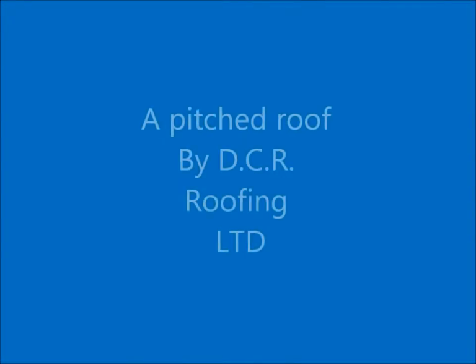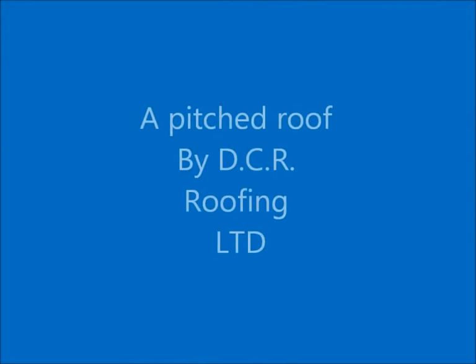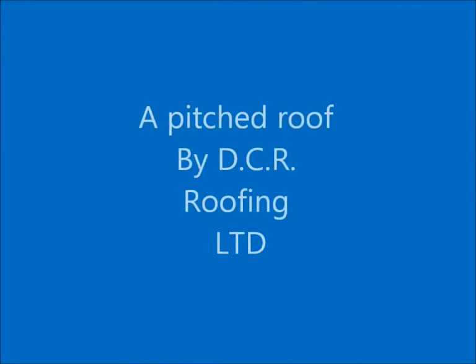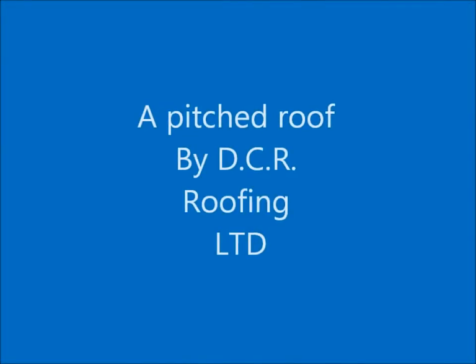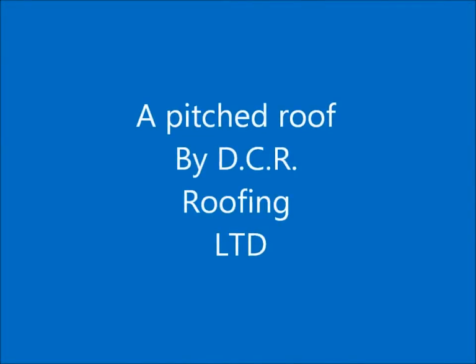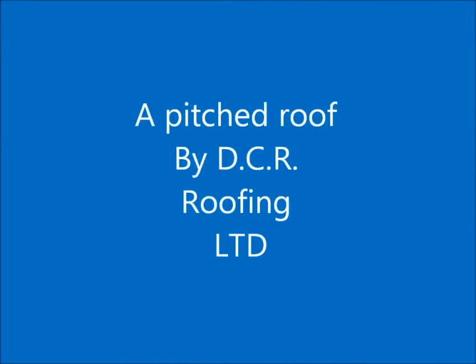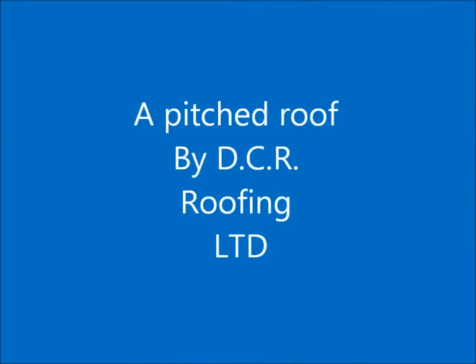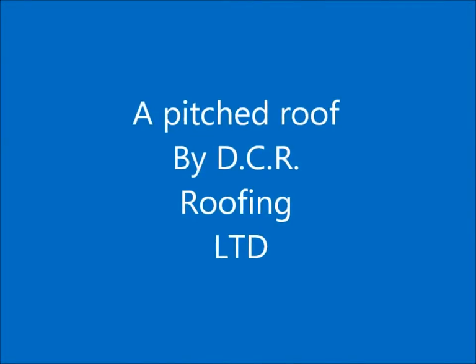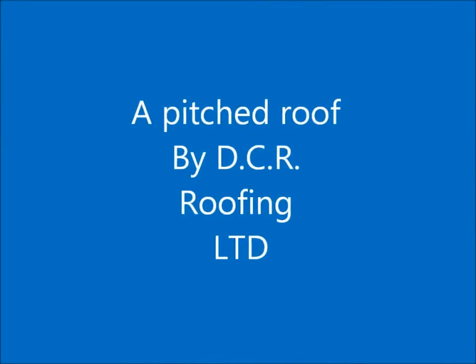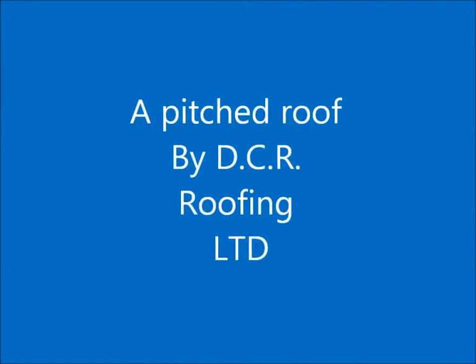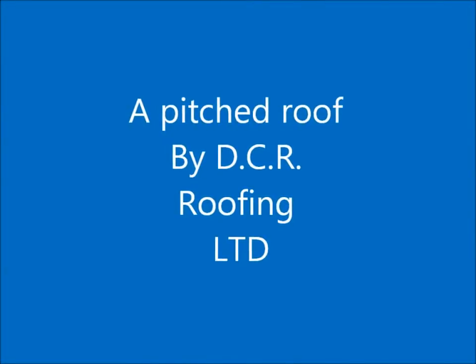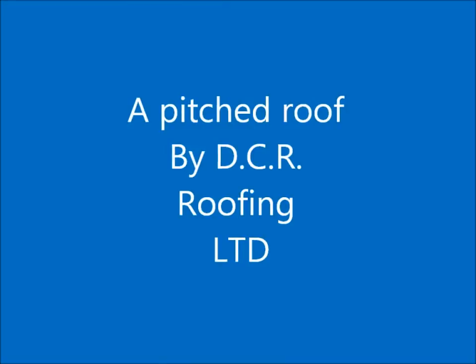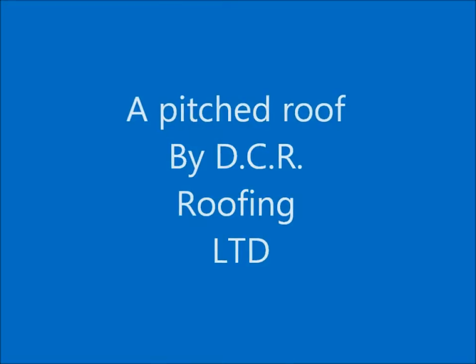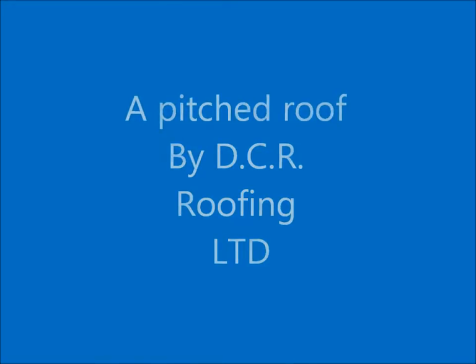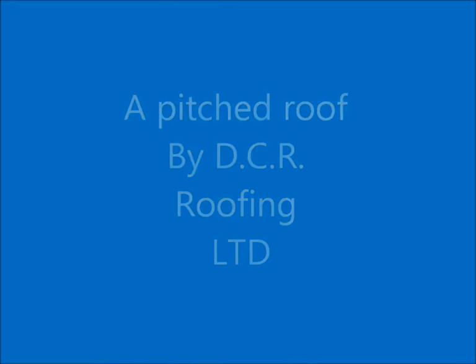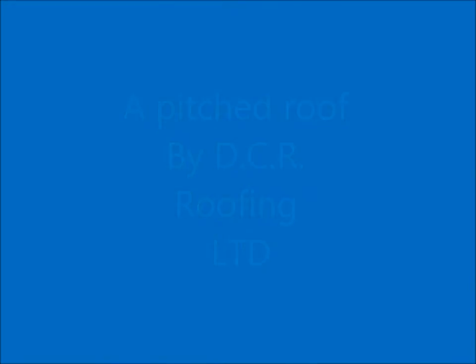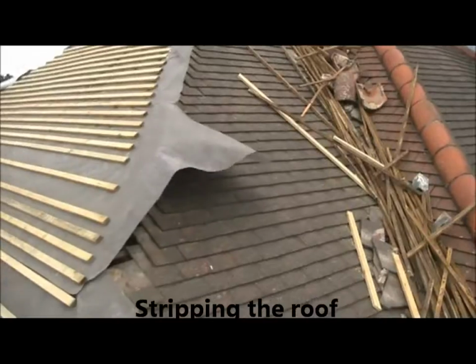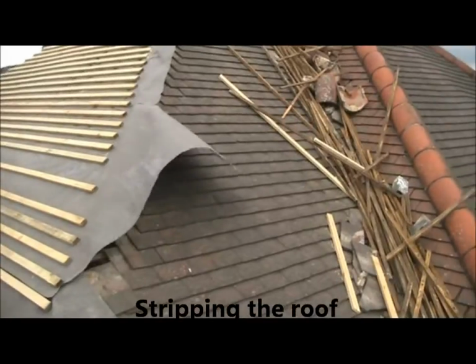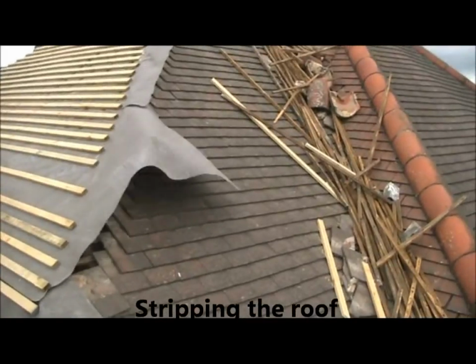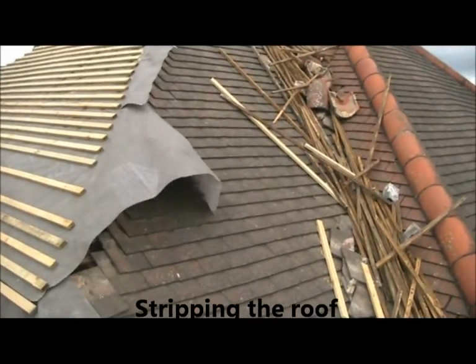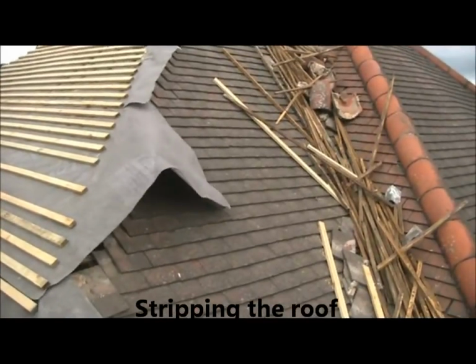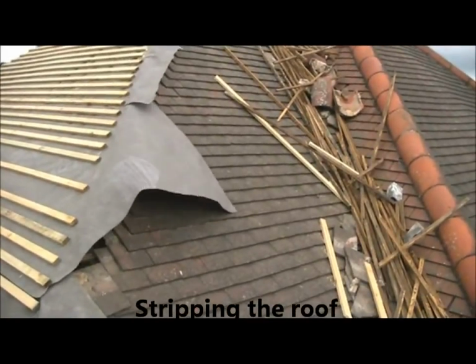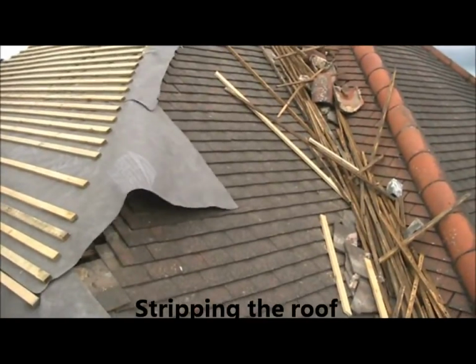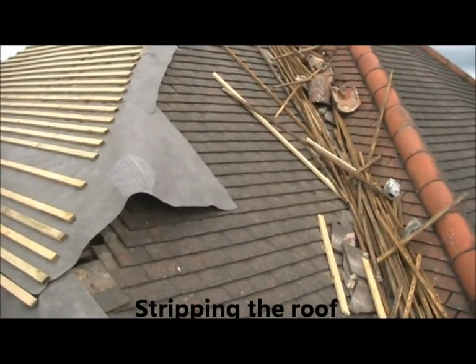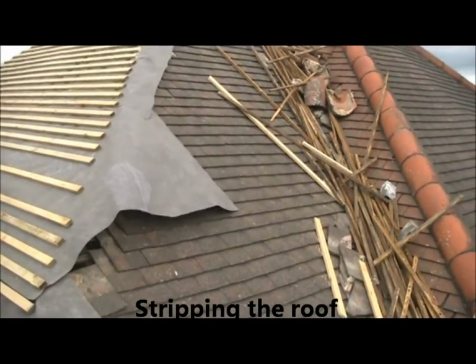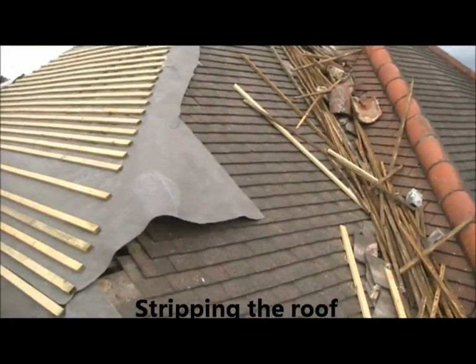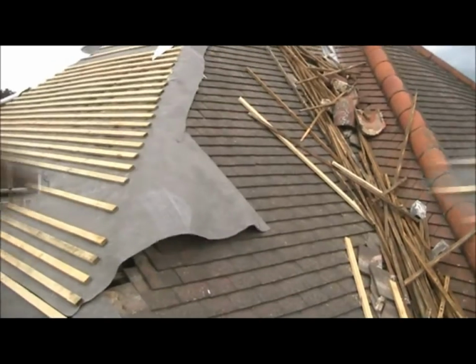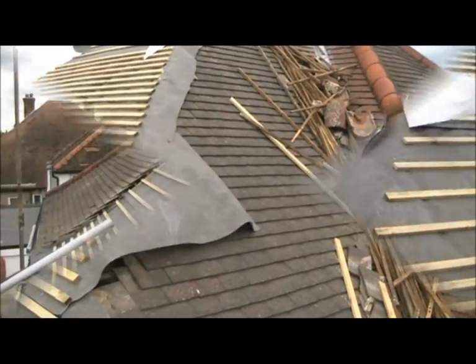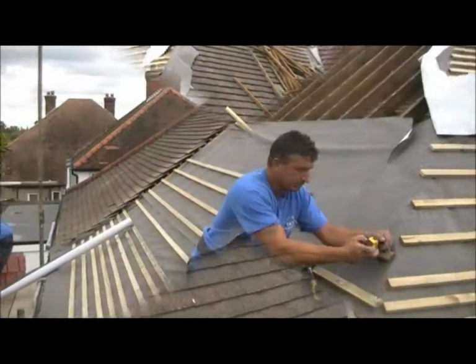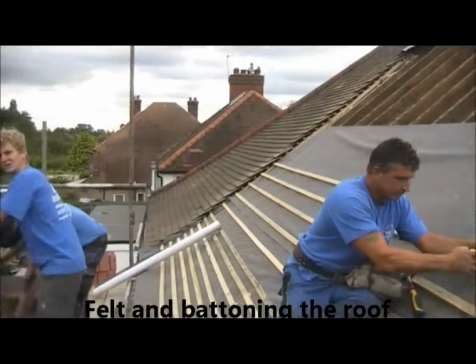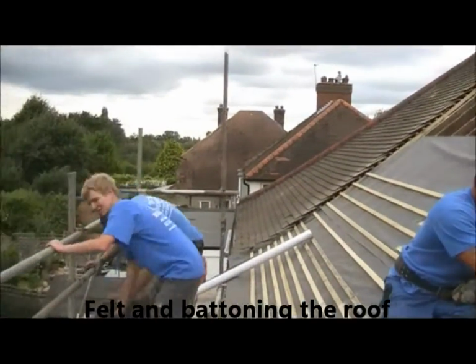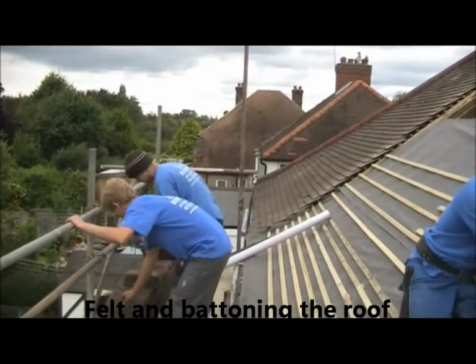Welcome to a brief insight of DCR Roofing Limited doing a pitched roof. Here we have the roof being stripped of all the old tiles and battens.